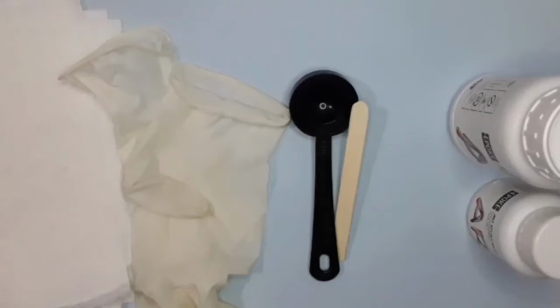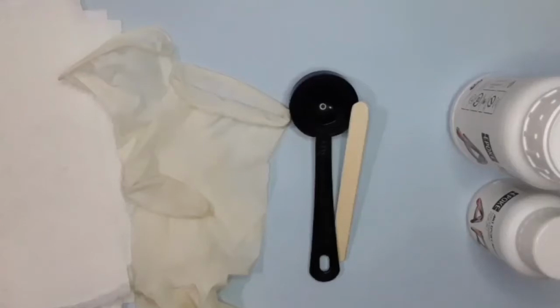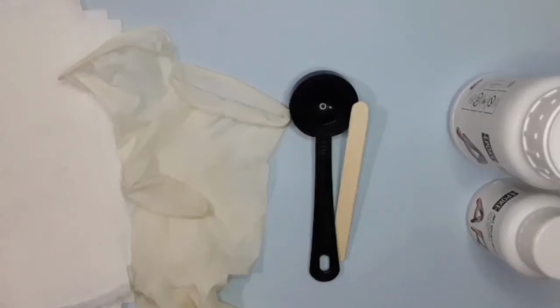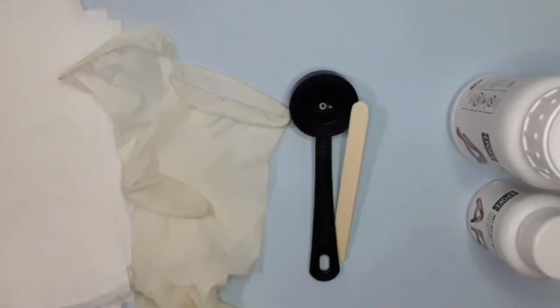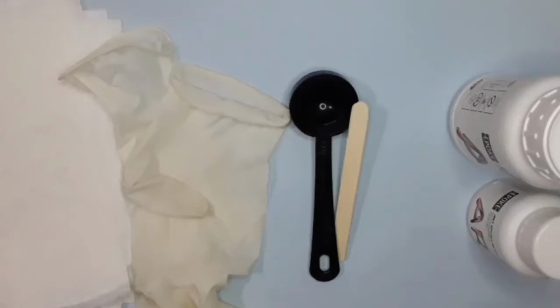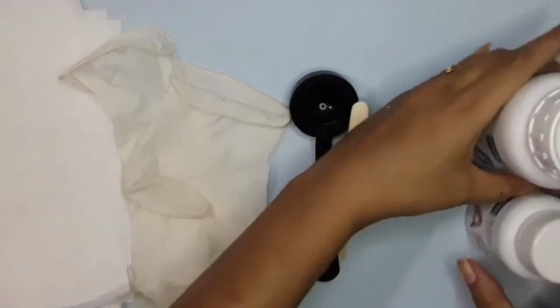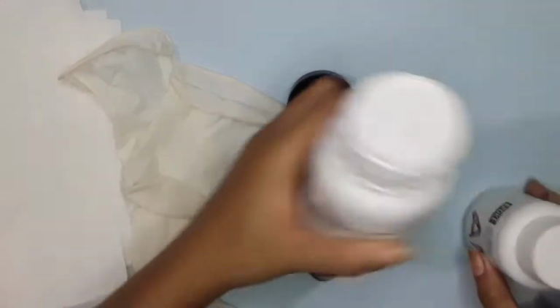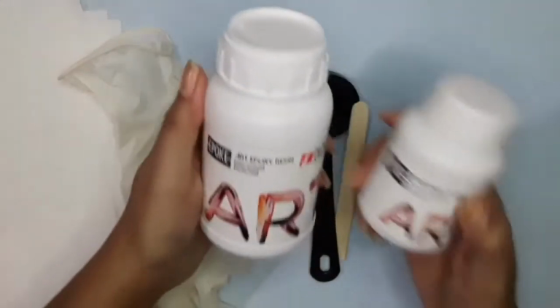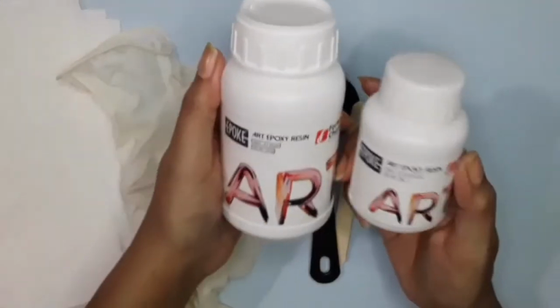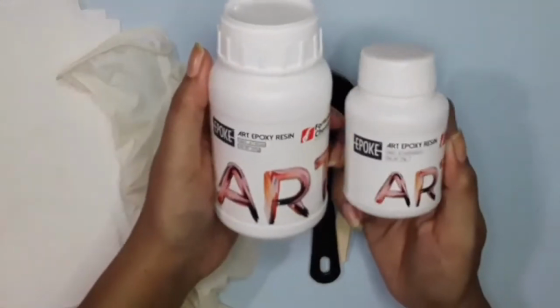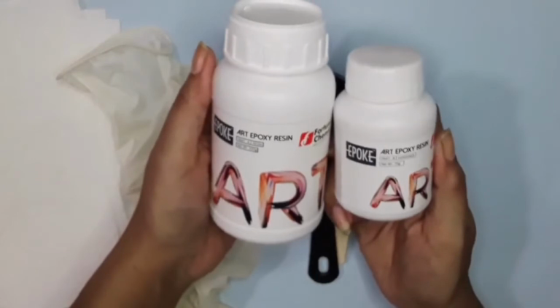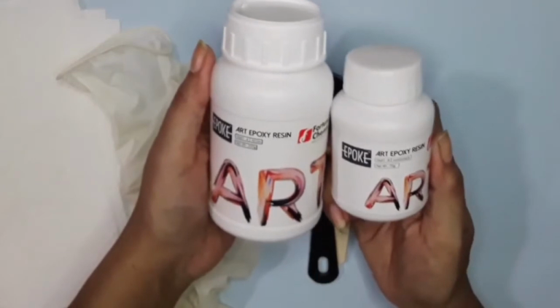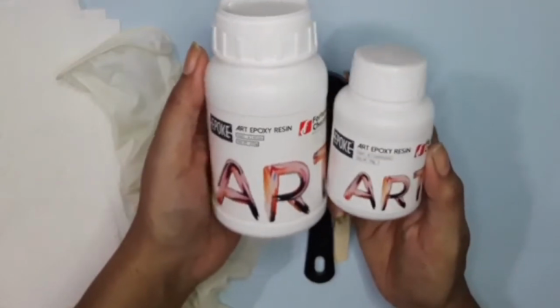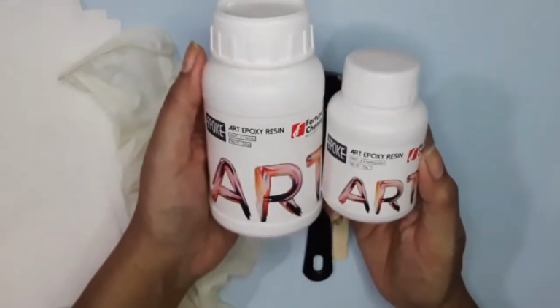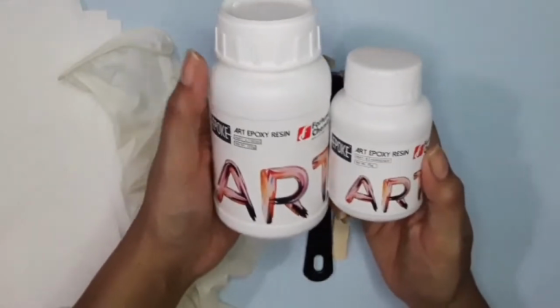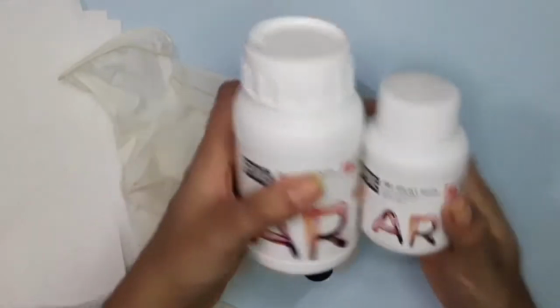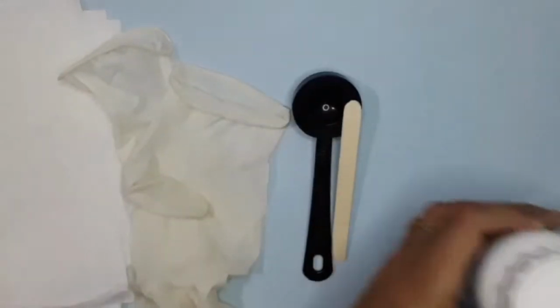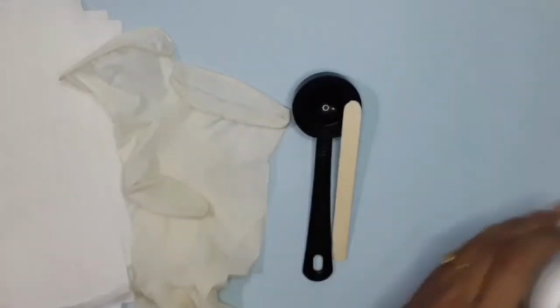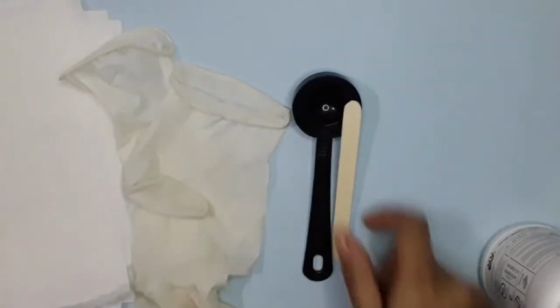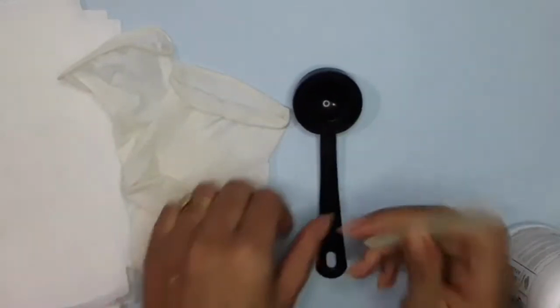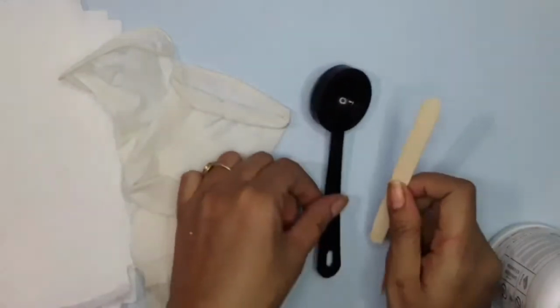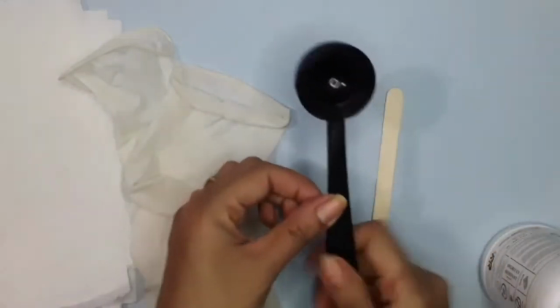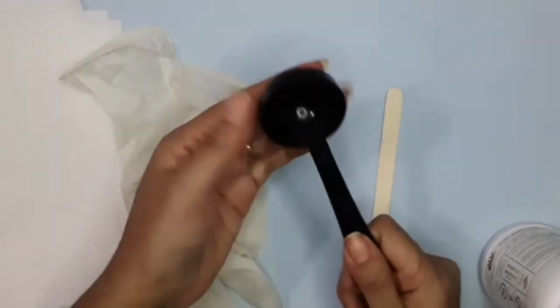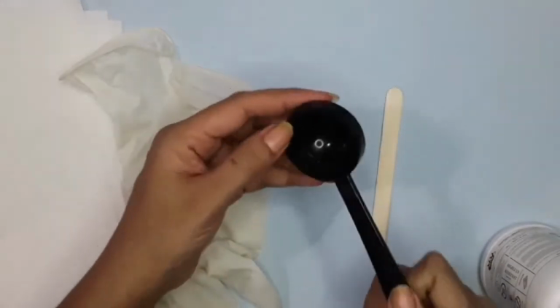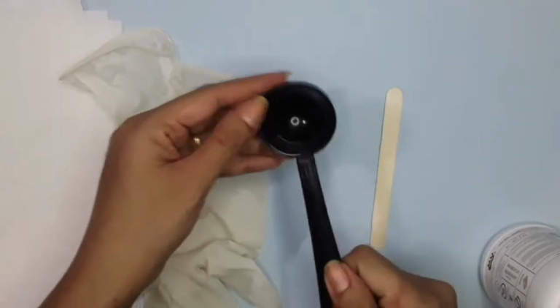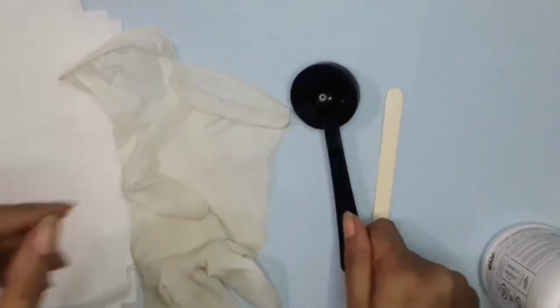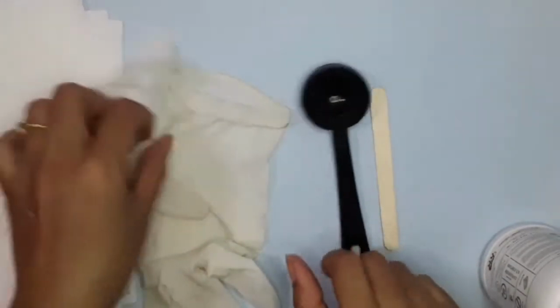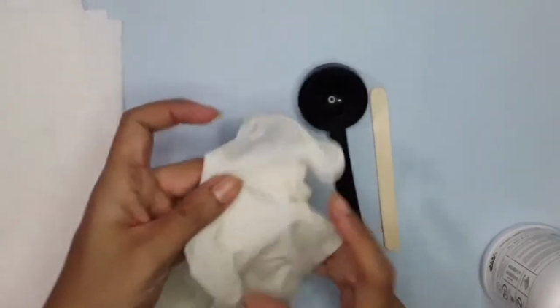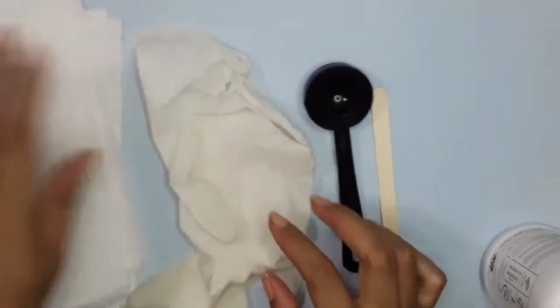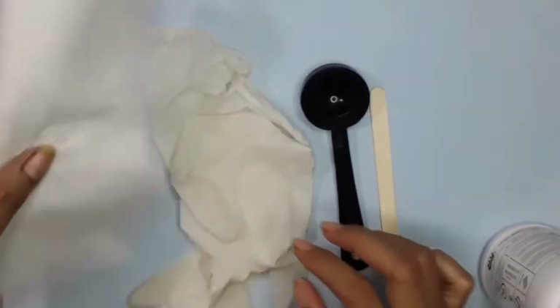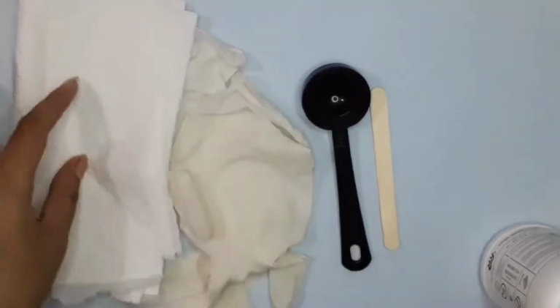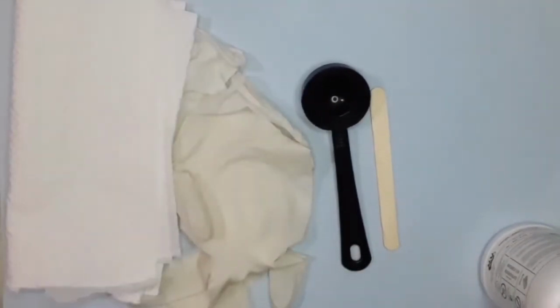Hello everyone. In this video I will show you how to resin coat your stone. For this you will need resin and hardener, a tablespoon for measuring, latex gloves, and tissue. You will also need a bowl to mix the resin and hardener.